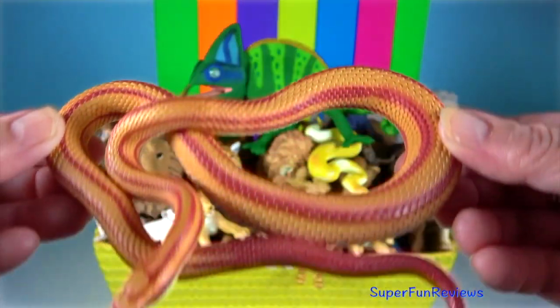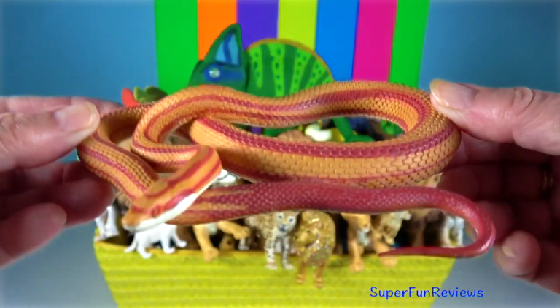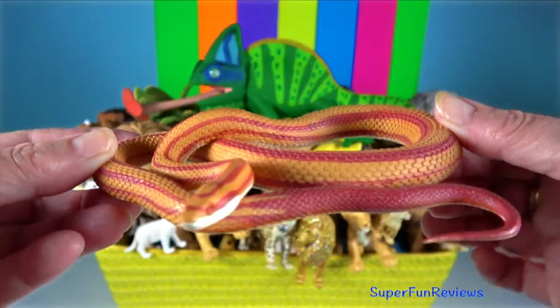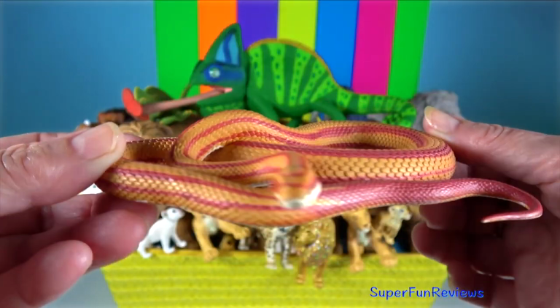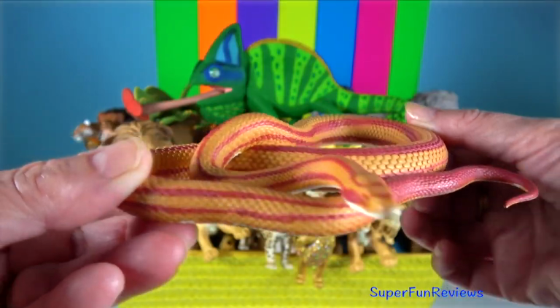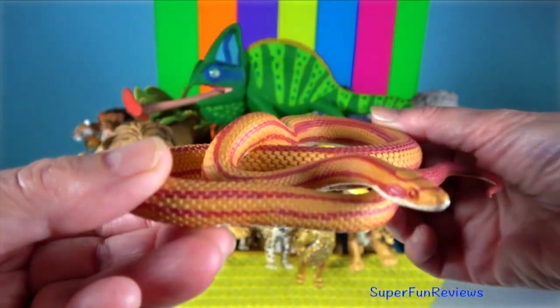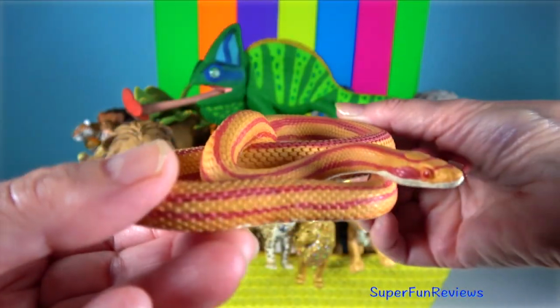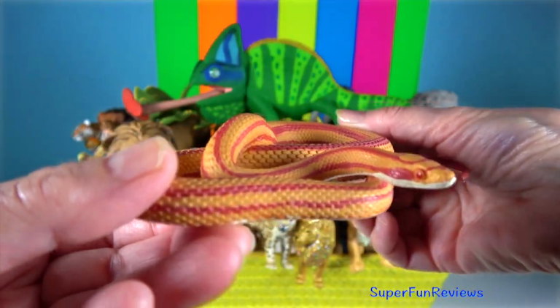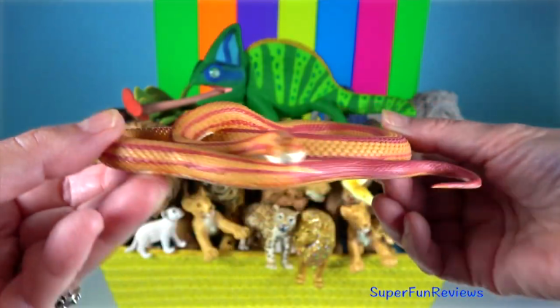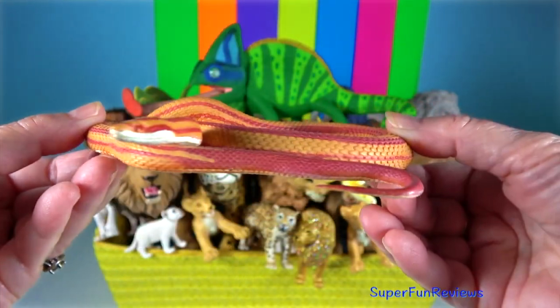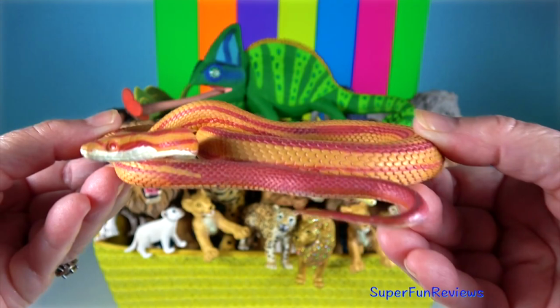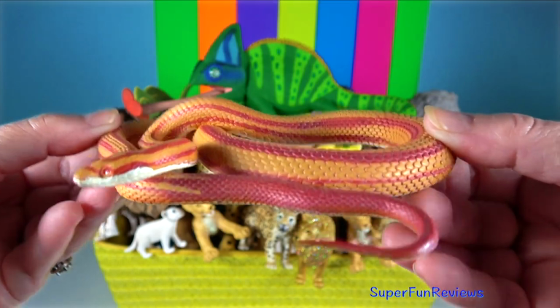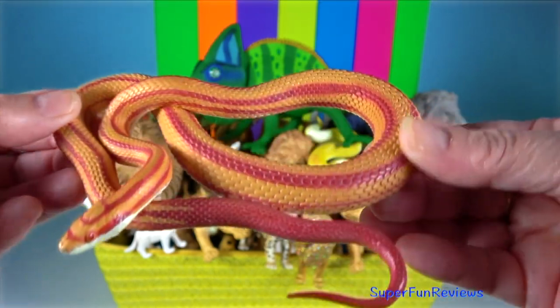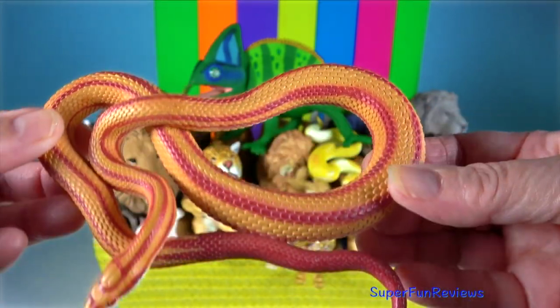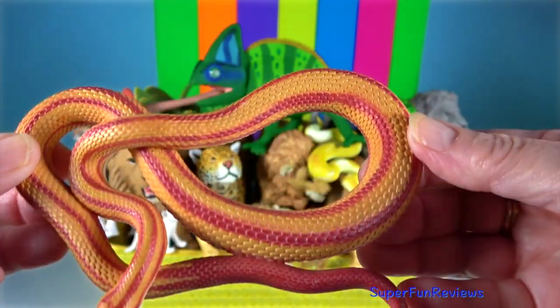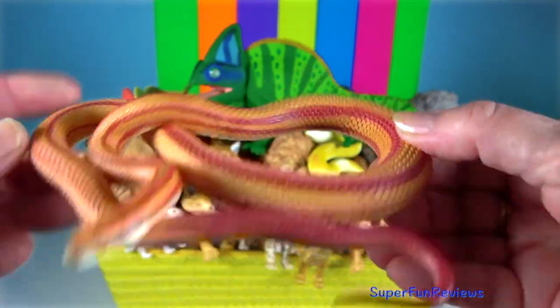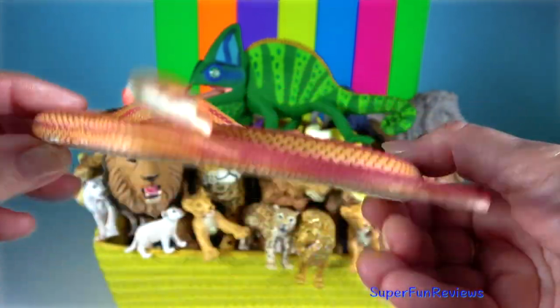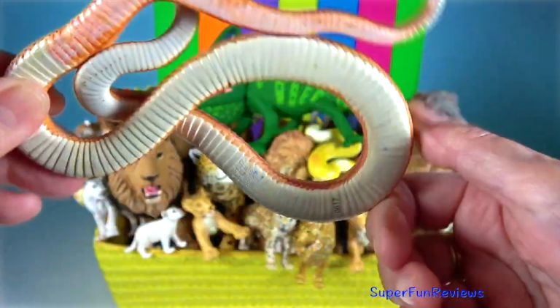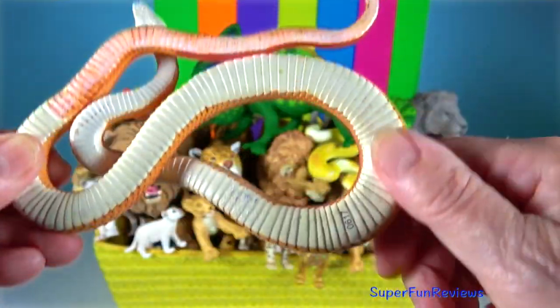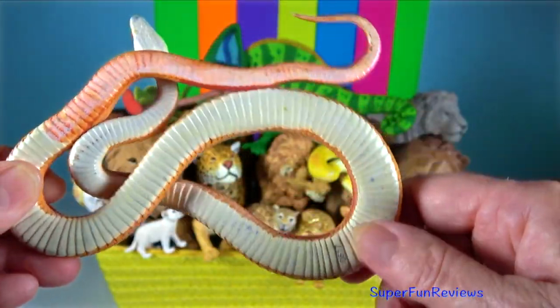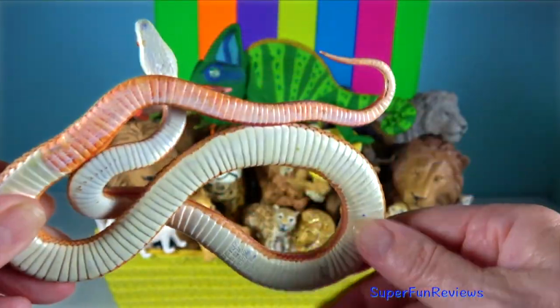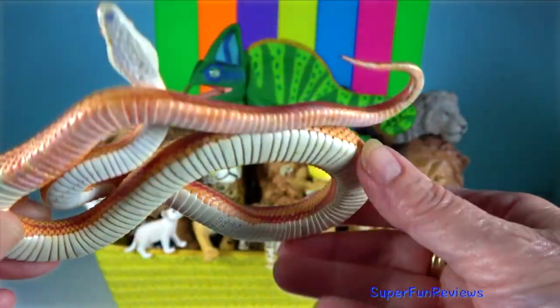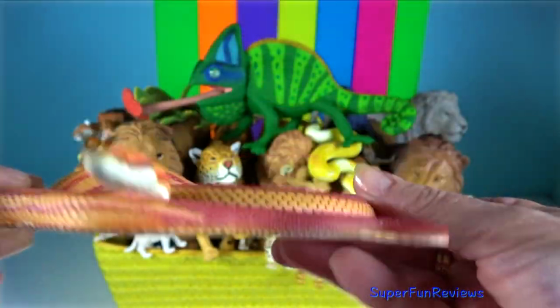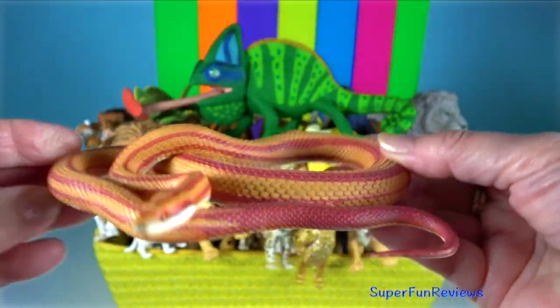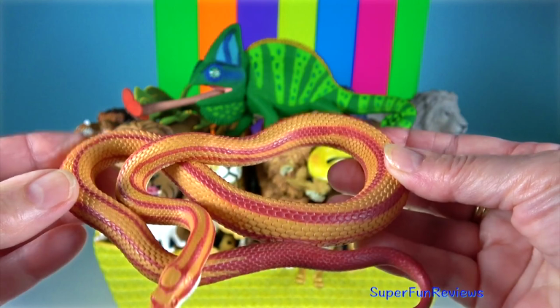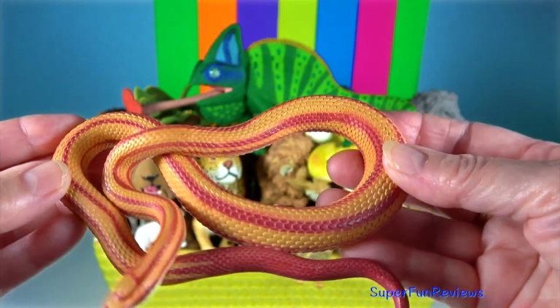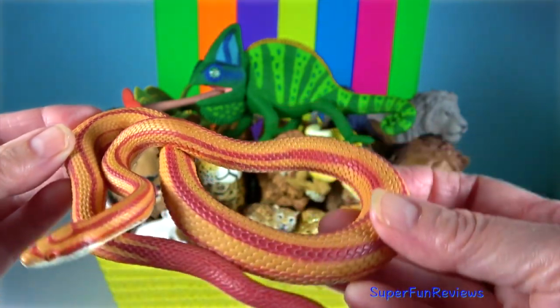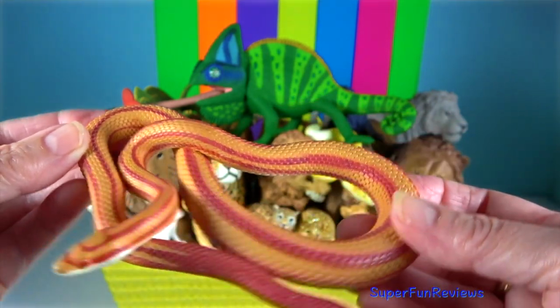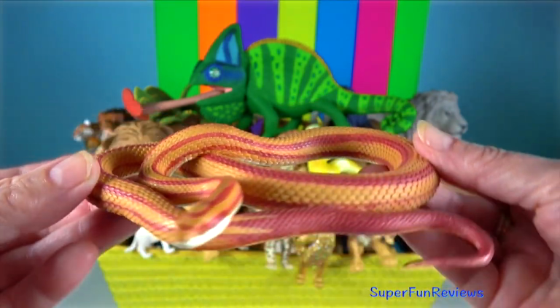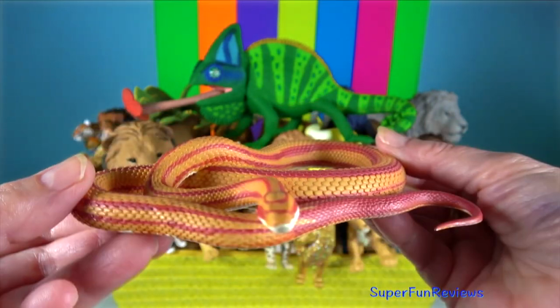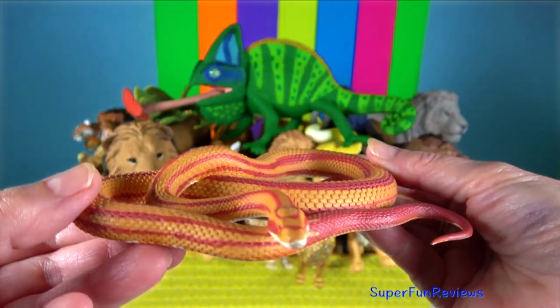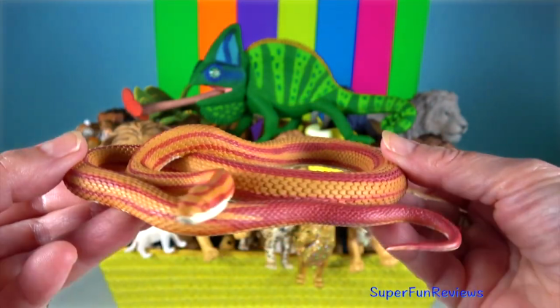Corn snake. This species subdues its small prey by constriction. The corn snake lacks functional venom and is harmless.